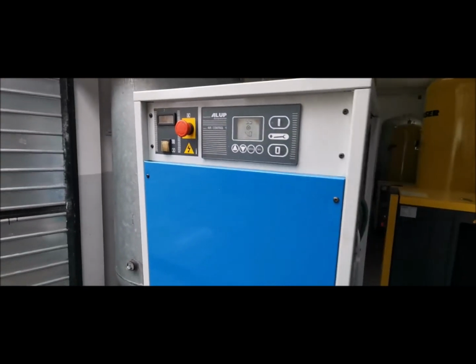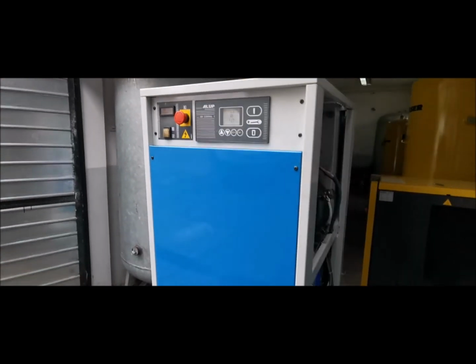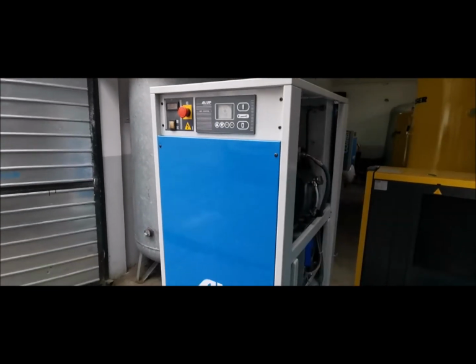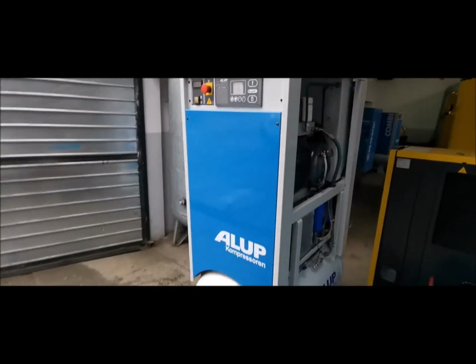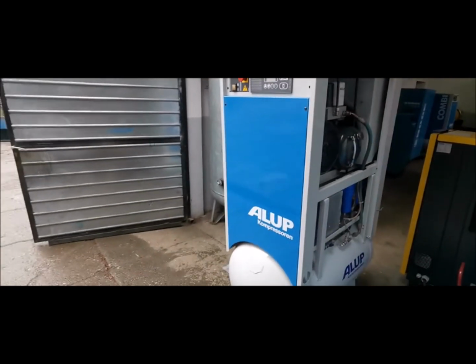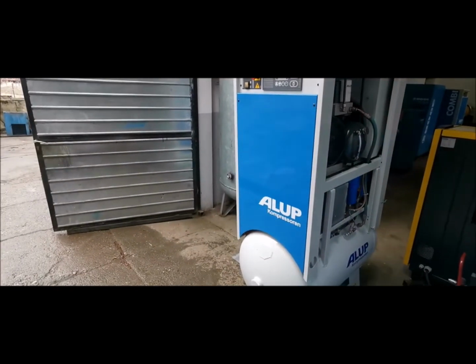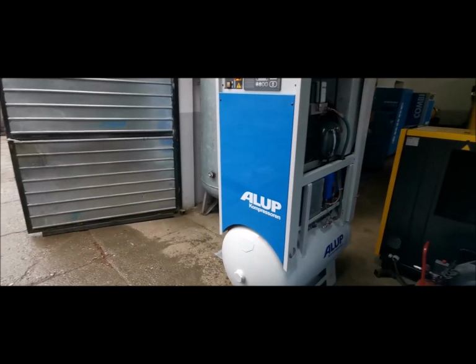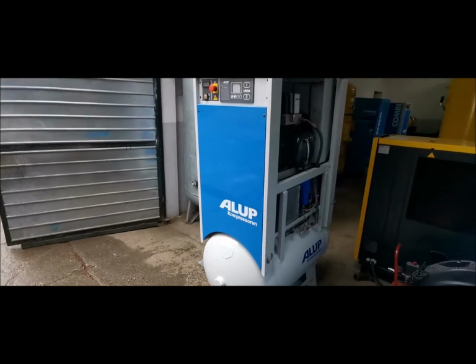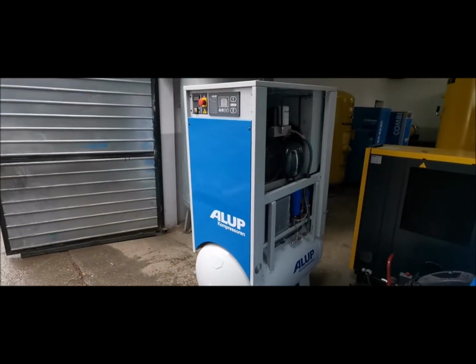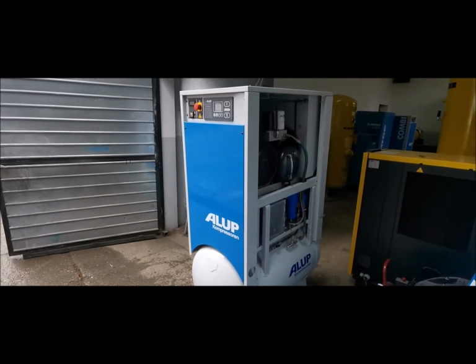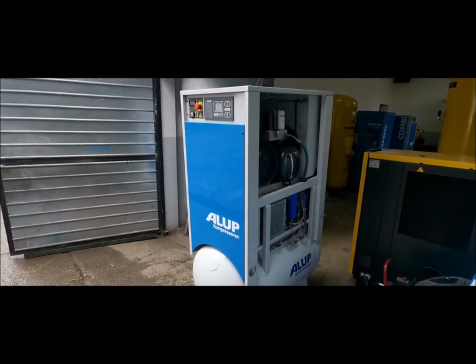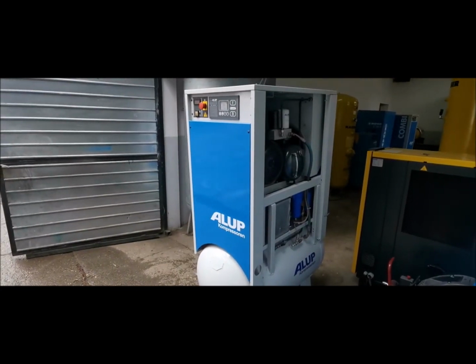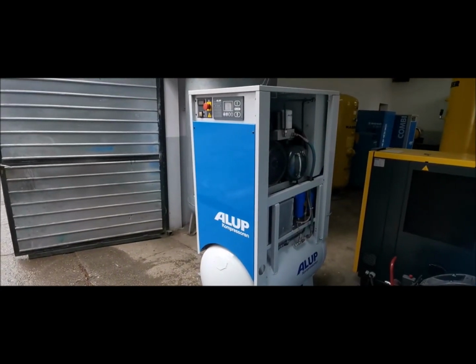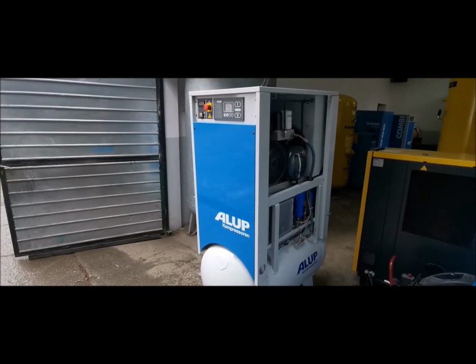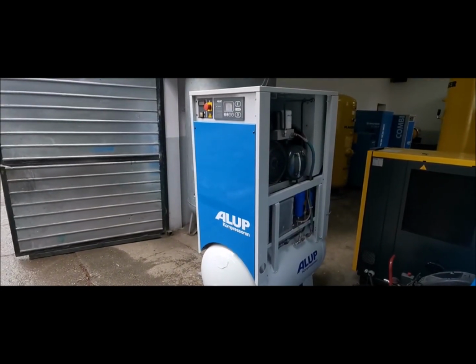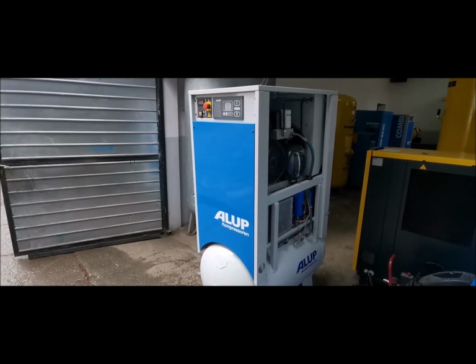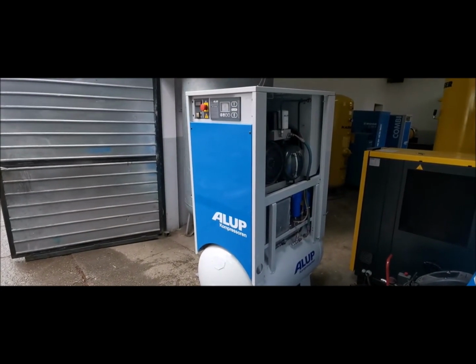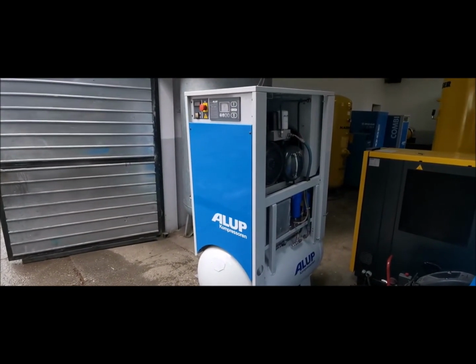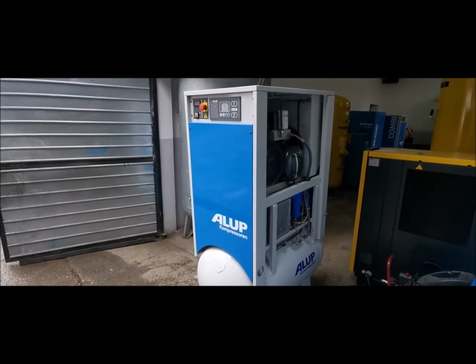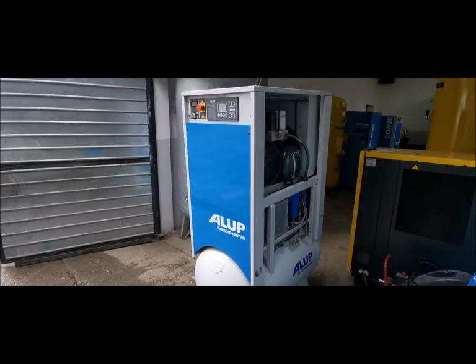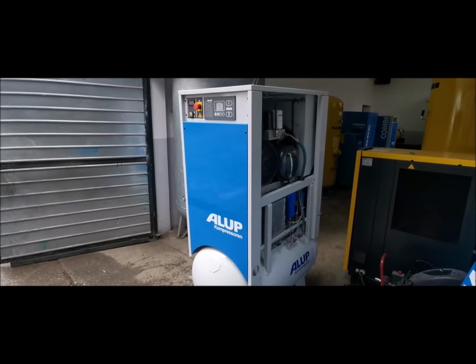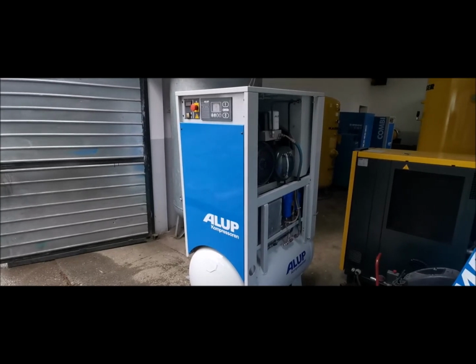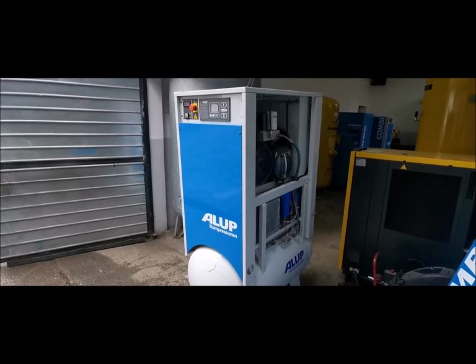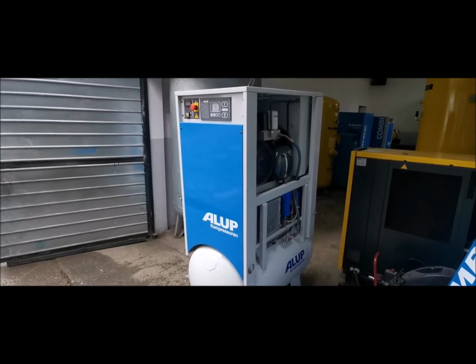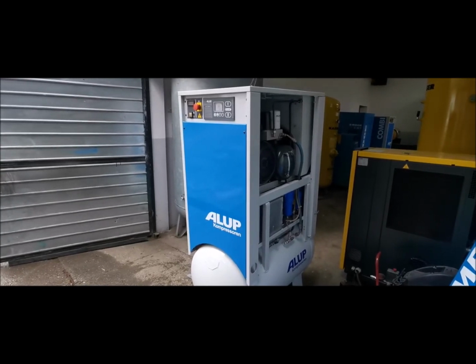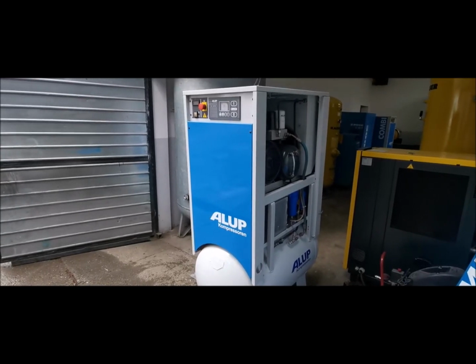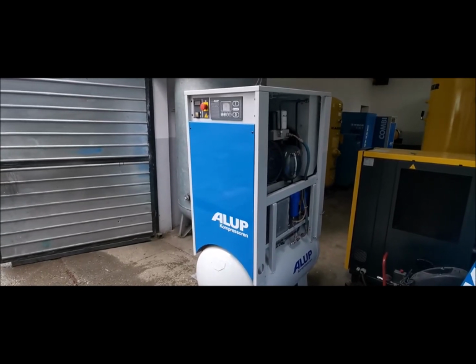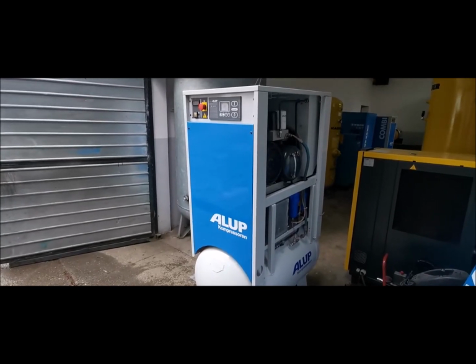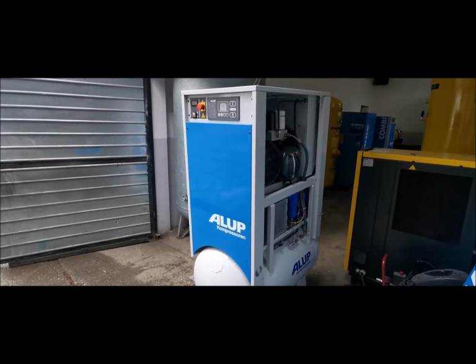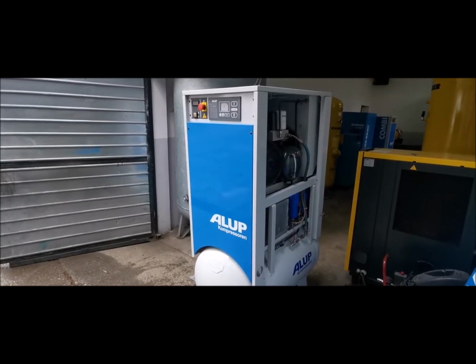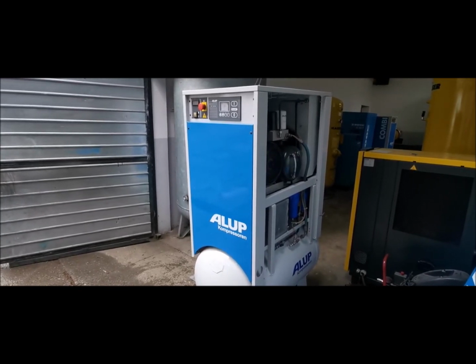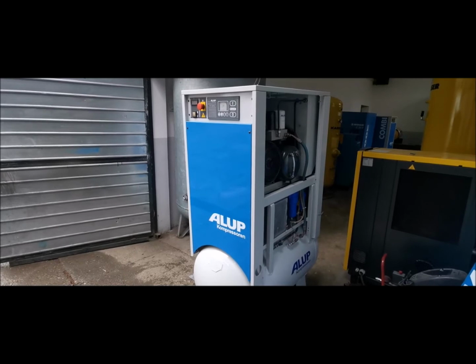That's it — 10 bars. Thank you kindly, enjoy your day and good luck on your bid.